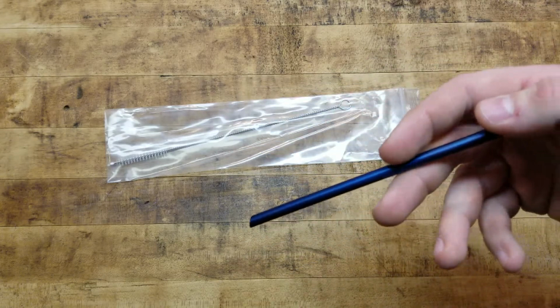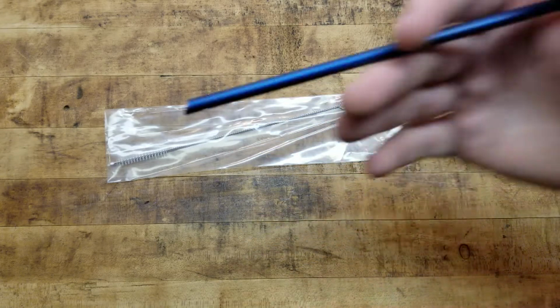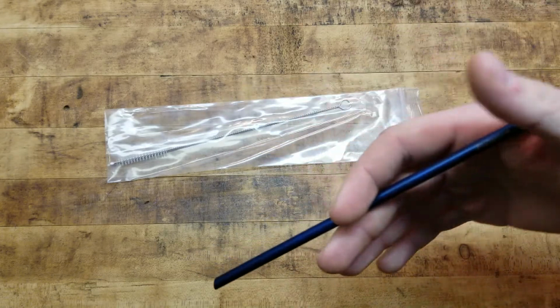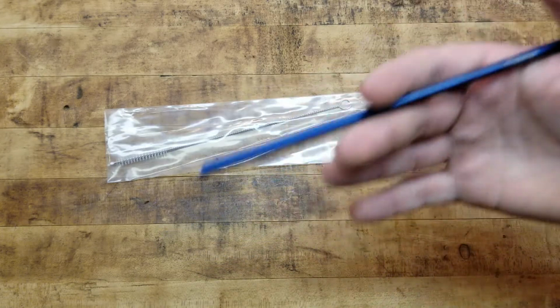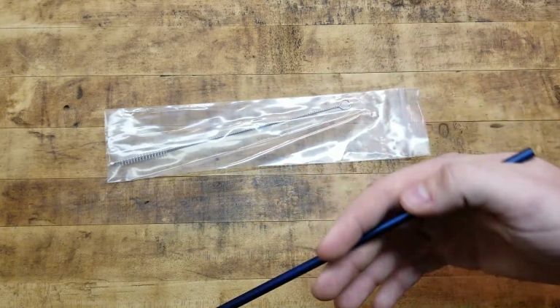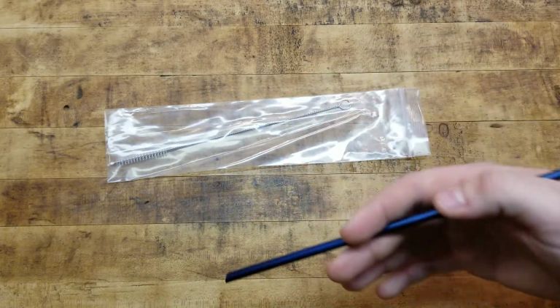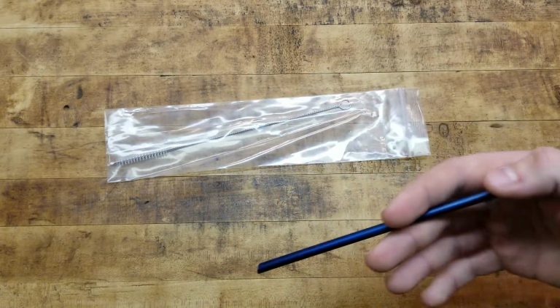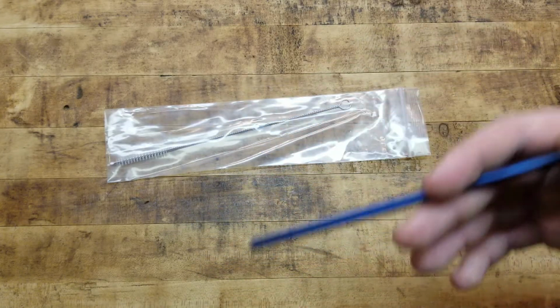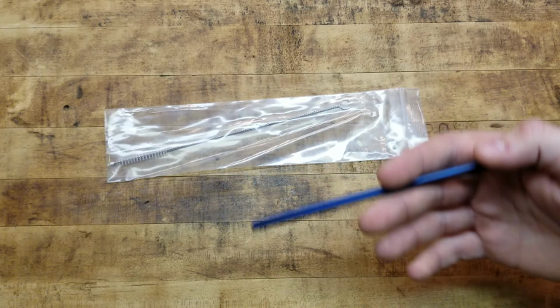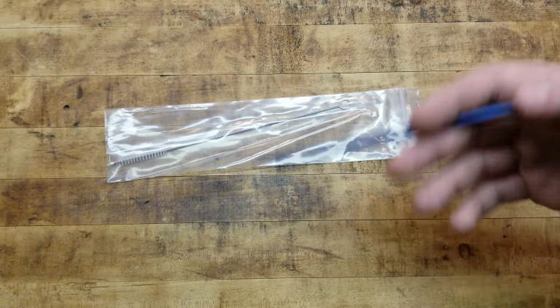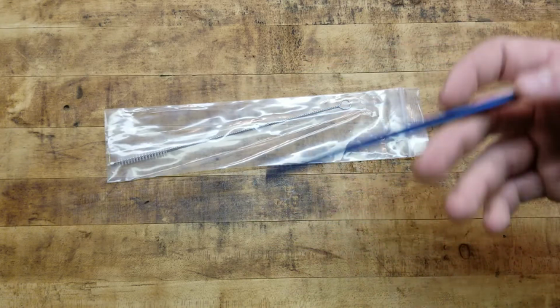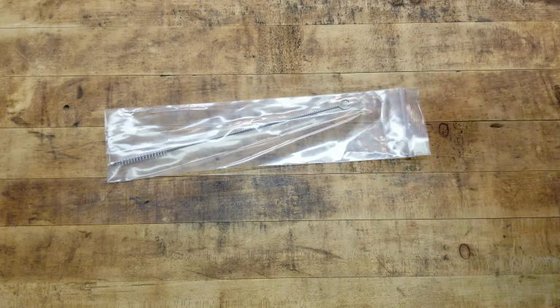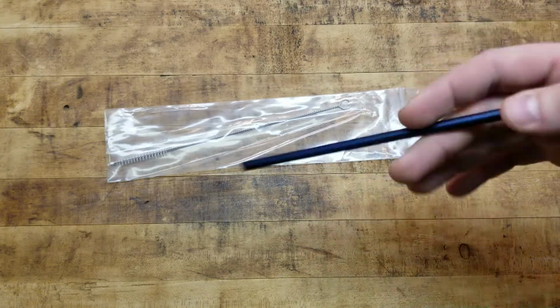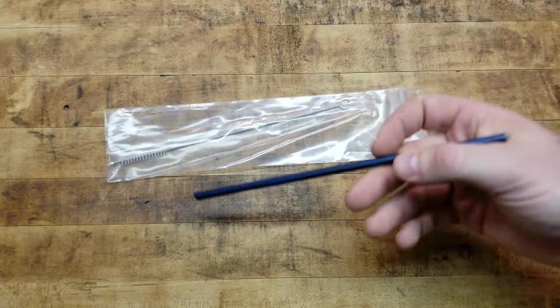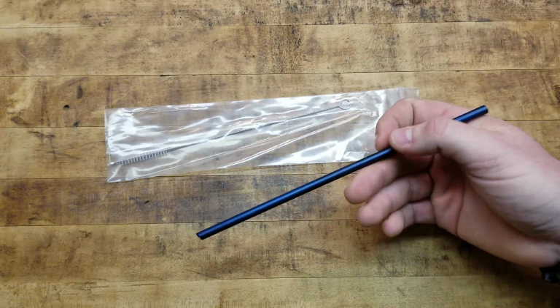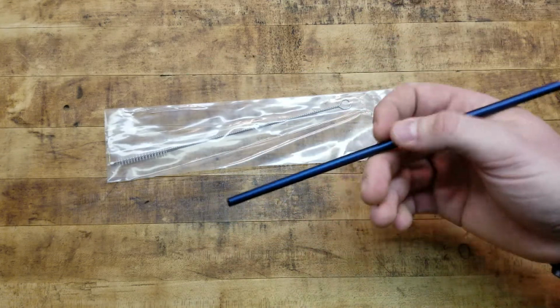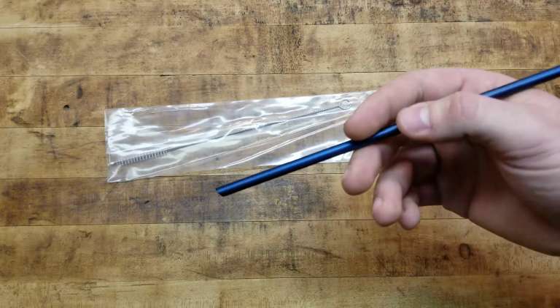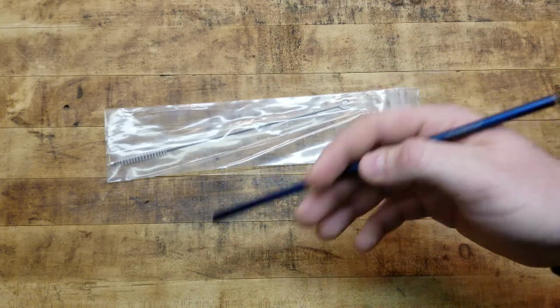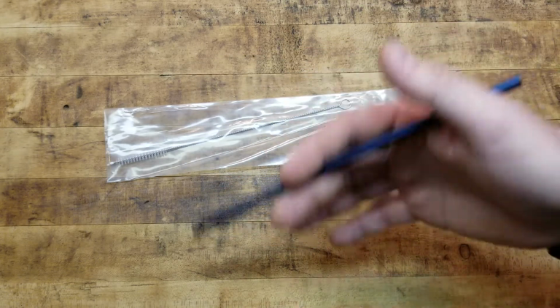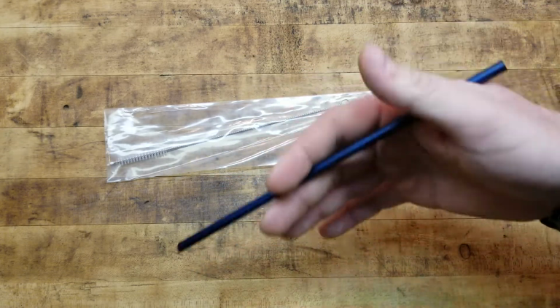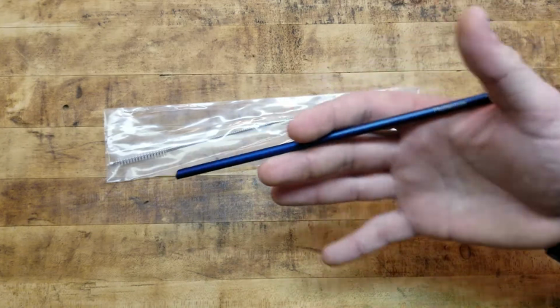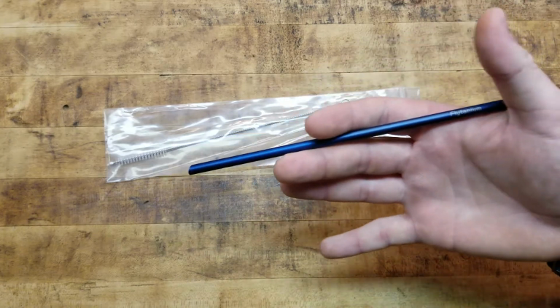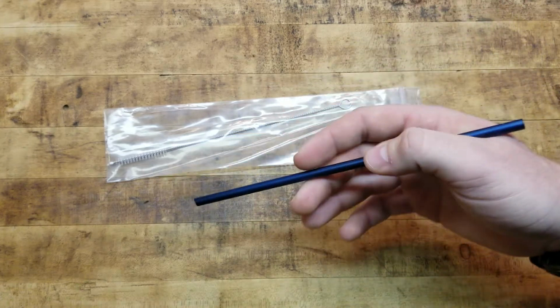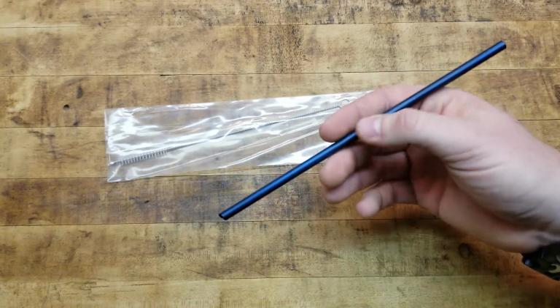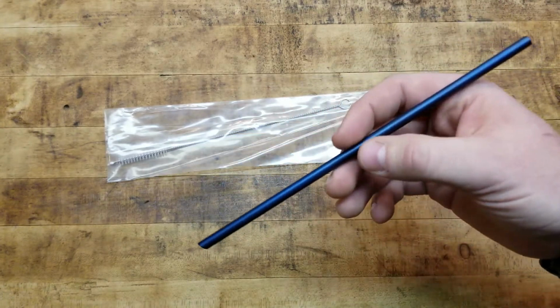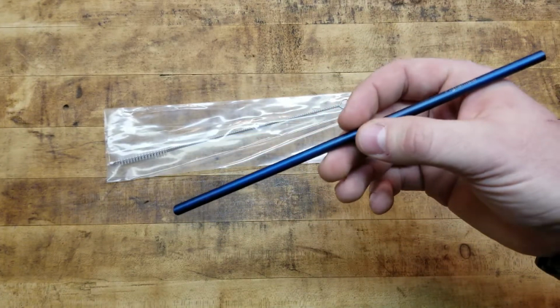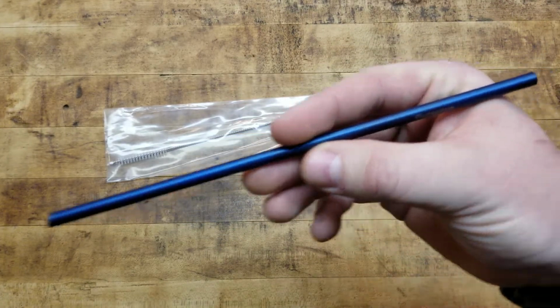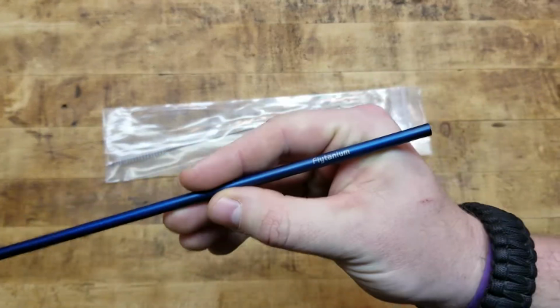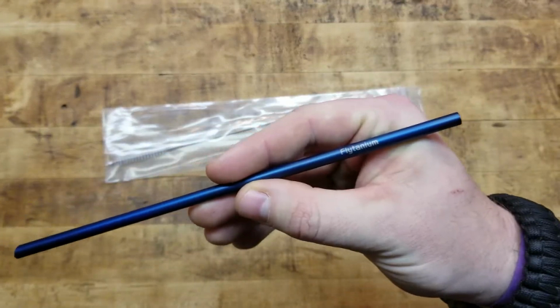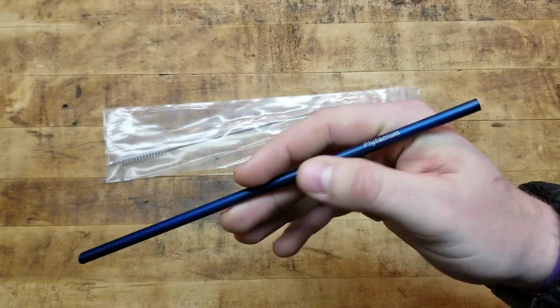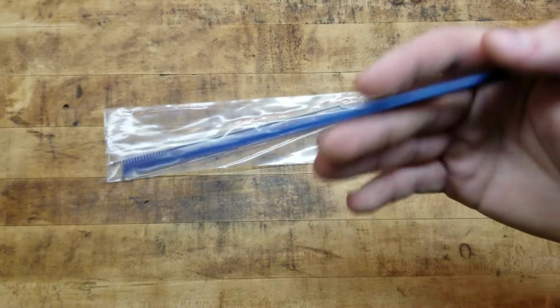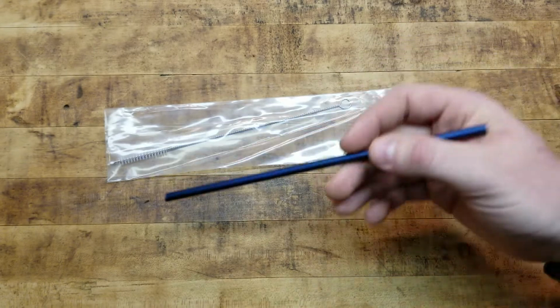I love stuff made out of titanium because it's so lightweight, very durable, and strong. It's a cool, different material as opposed to standard steel or aluminum. It's a little higher end — titanium stuff usually costs more — and this is super cool. Got it for free.